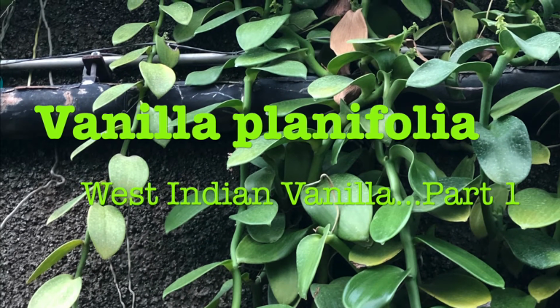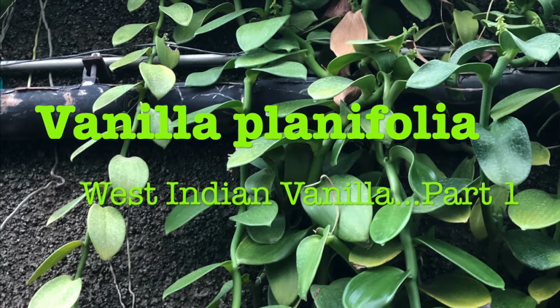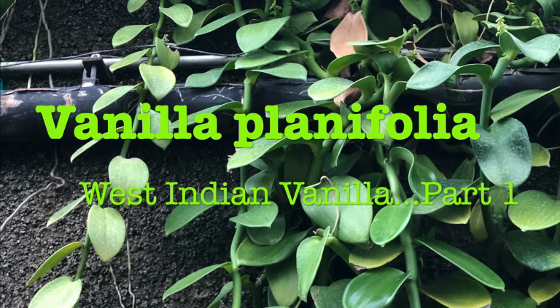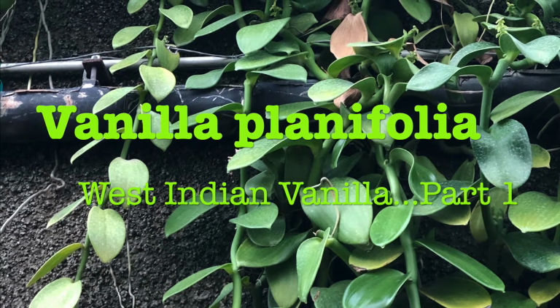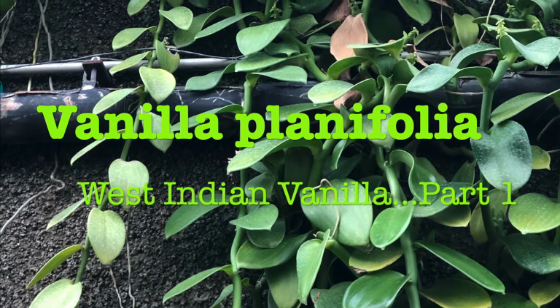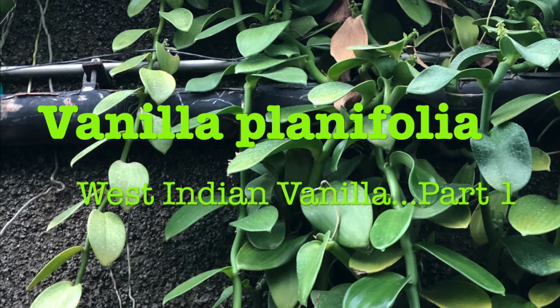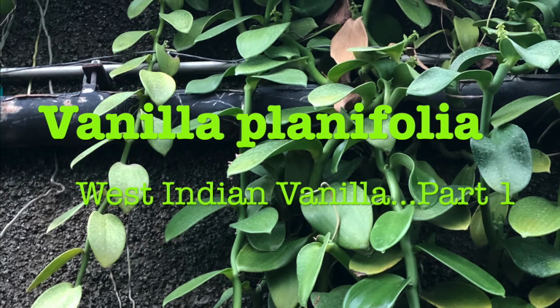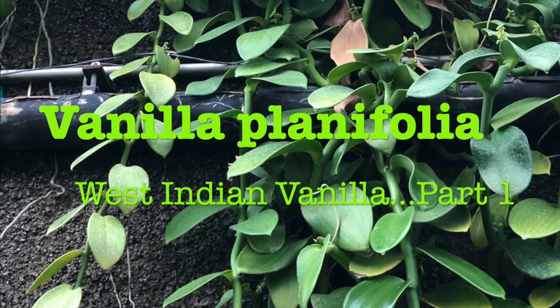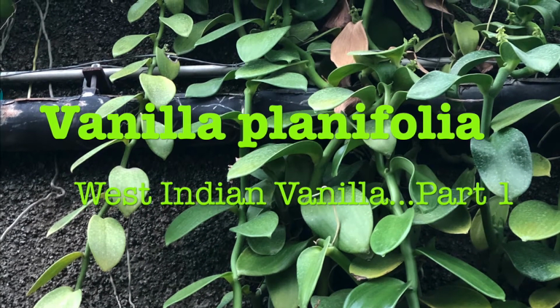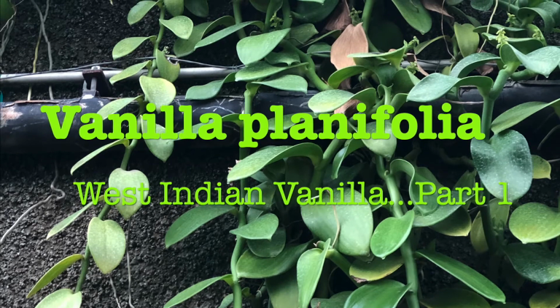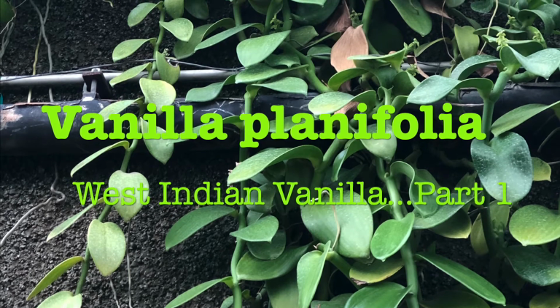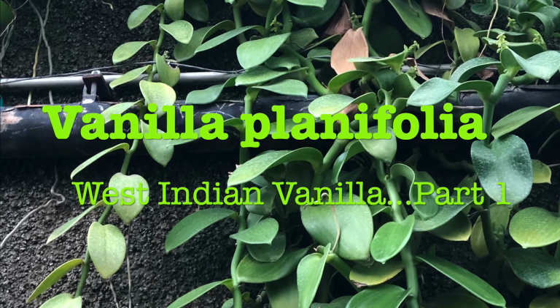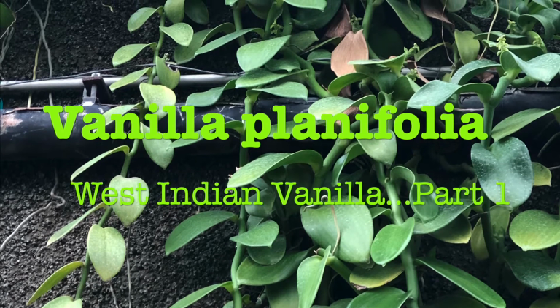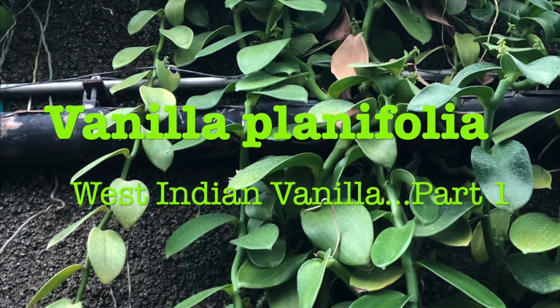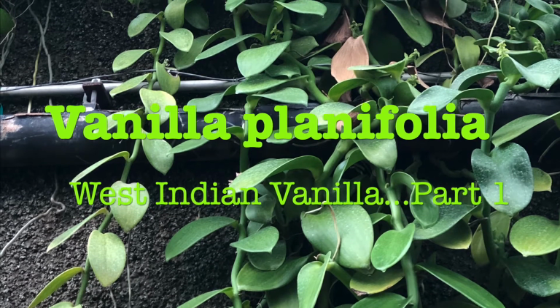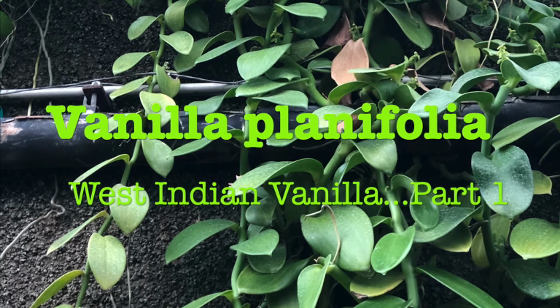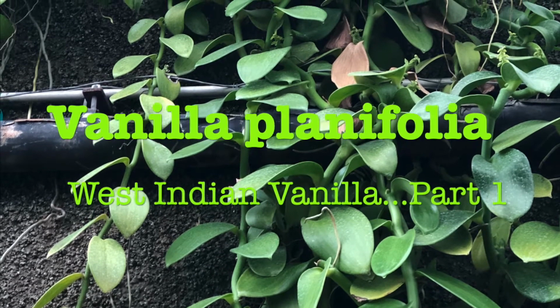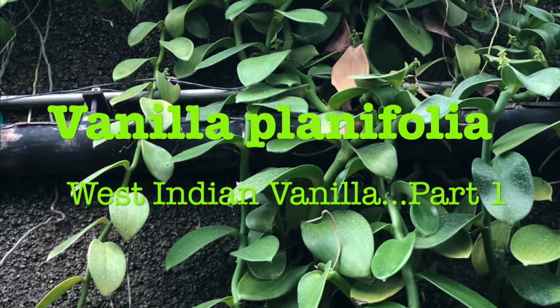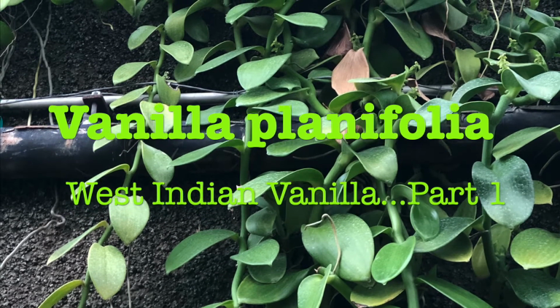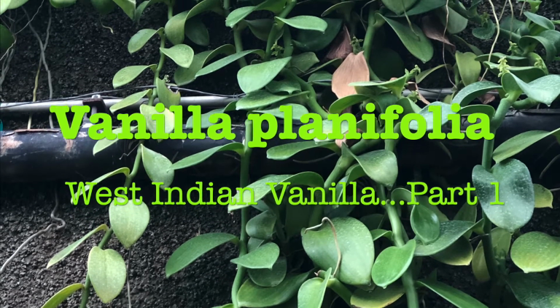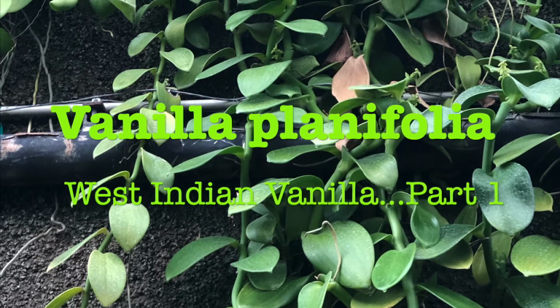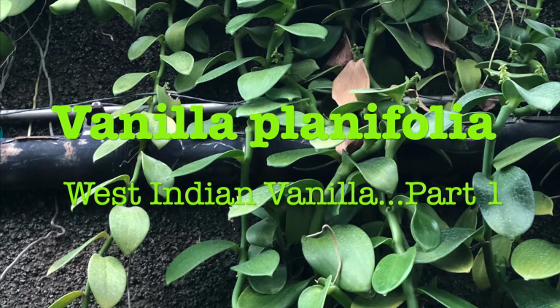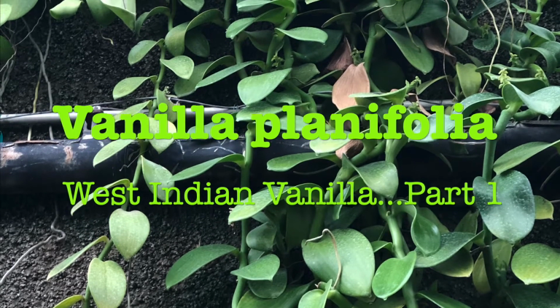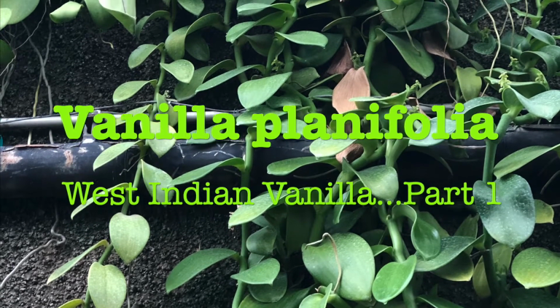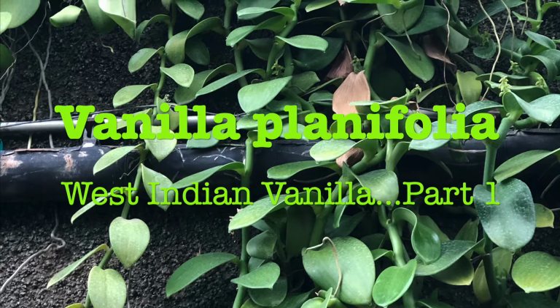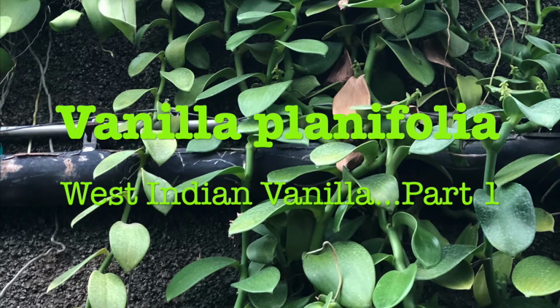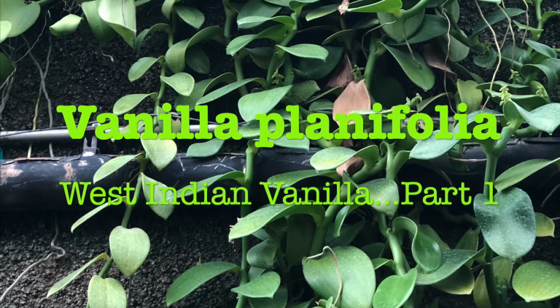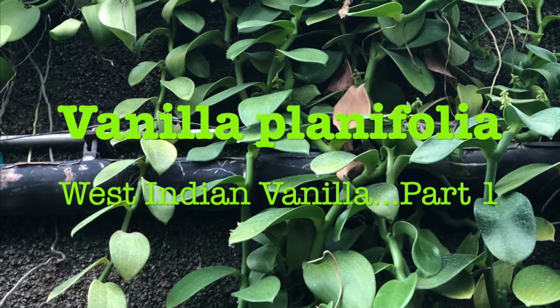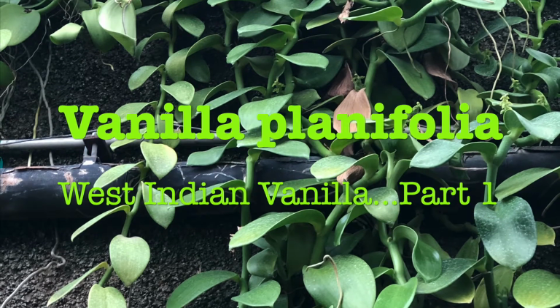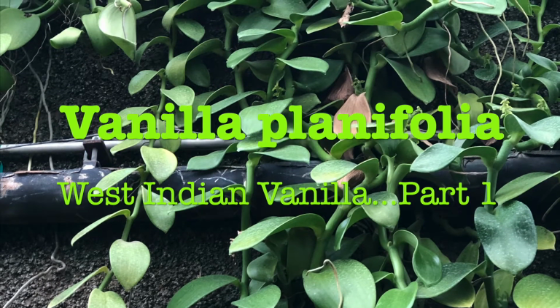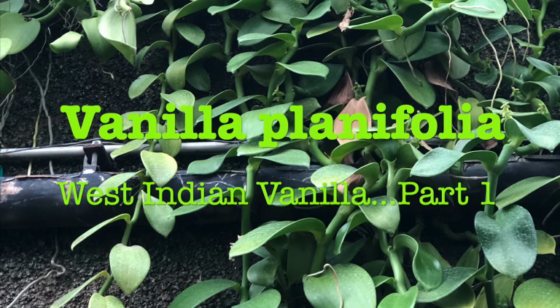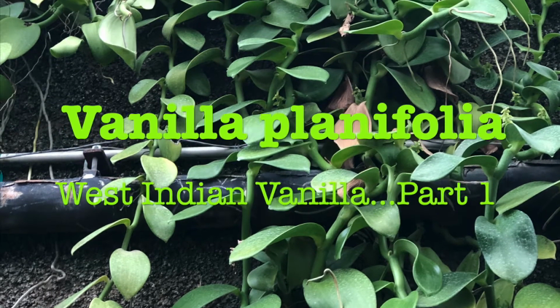Welcome back to the potting bench. If you haven't subscribed, please do that now. Today I will be discussing Vanilla Planifolia.